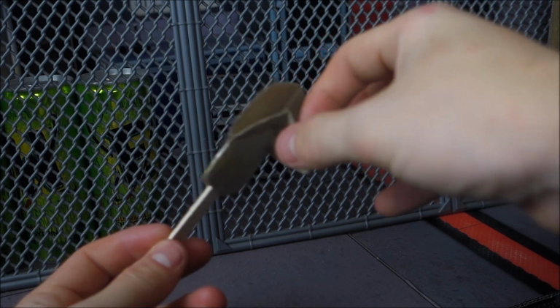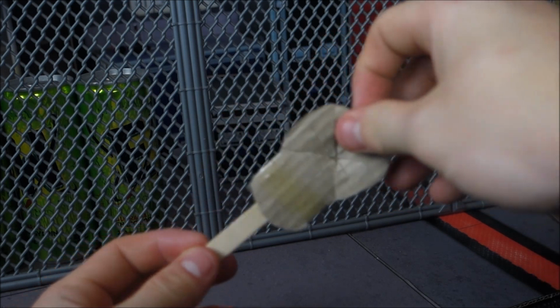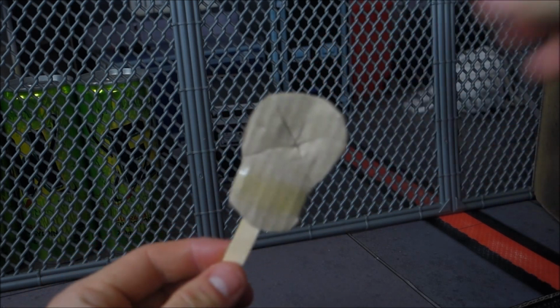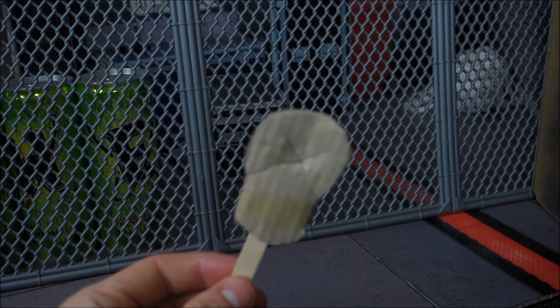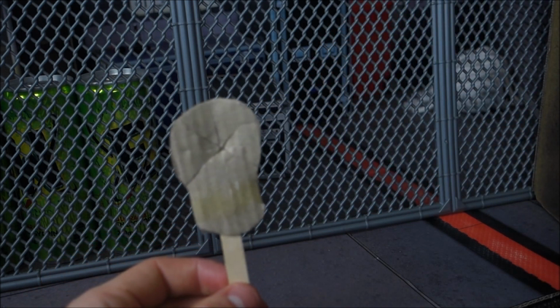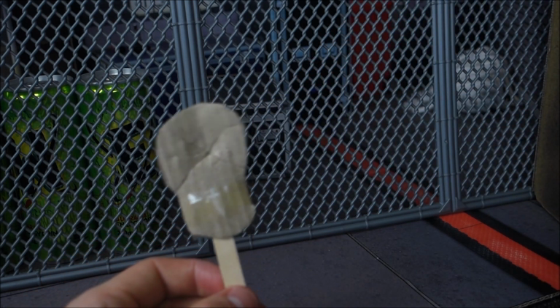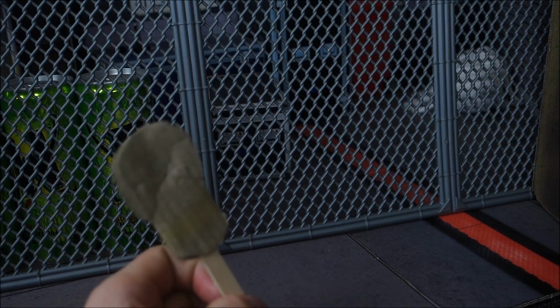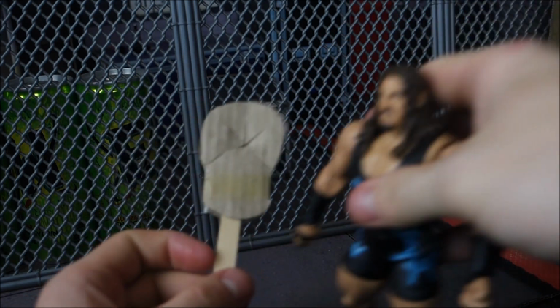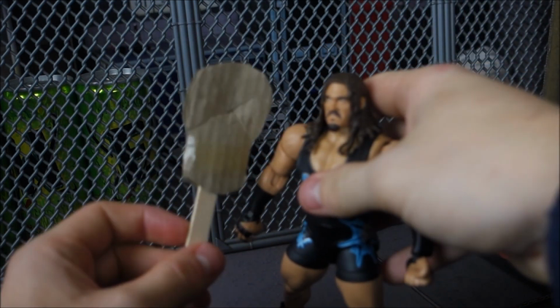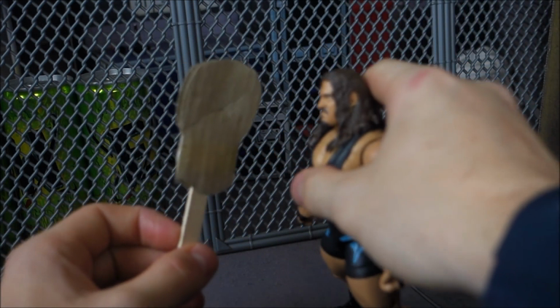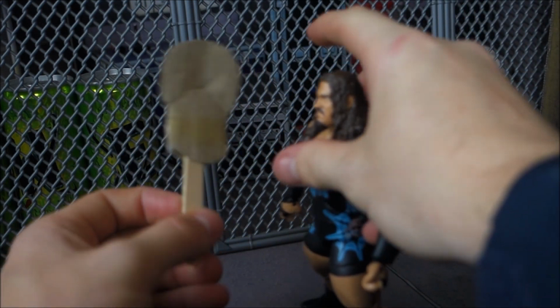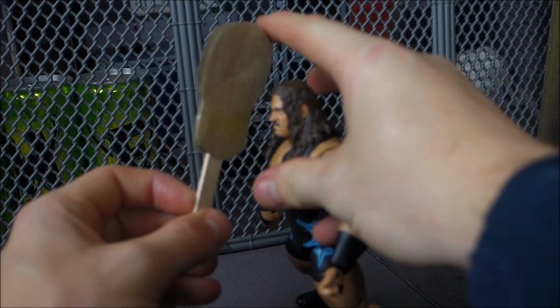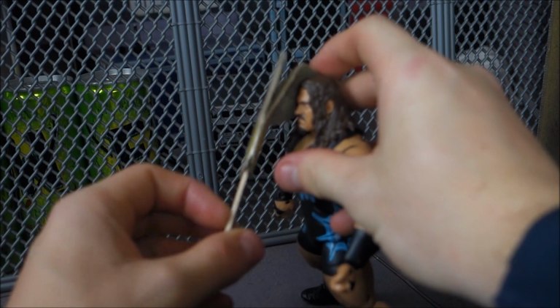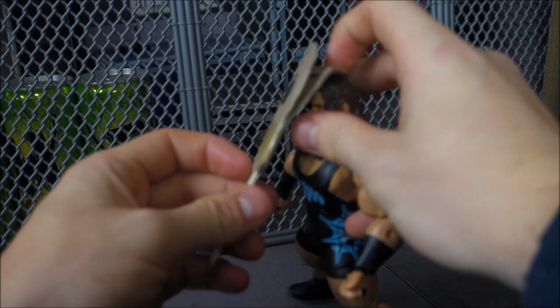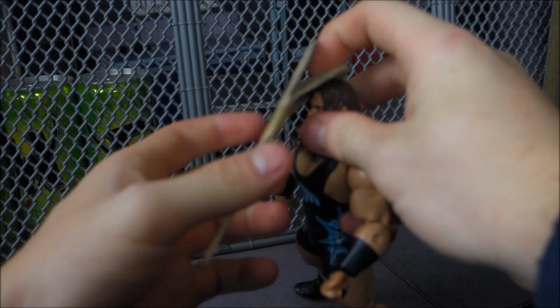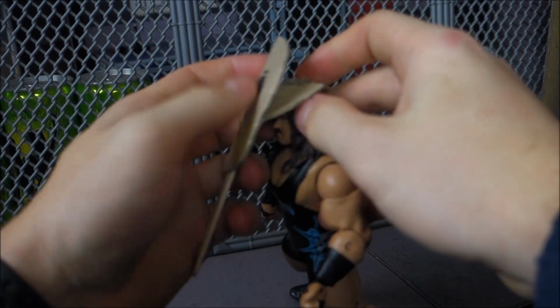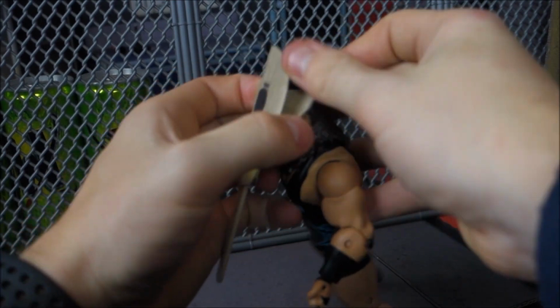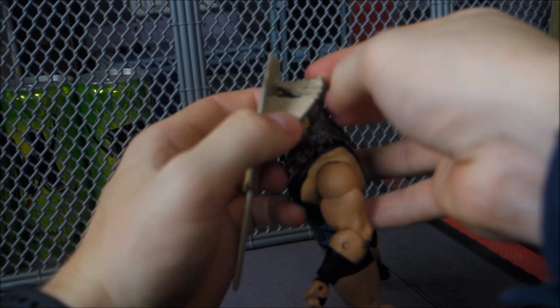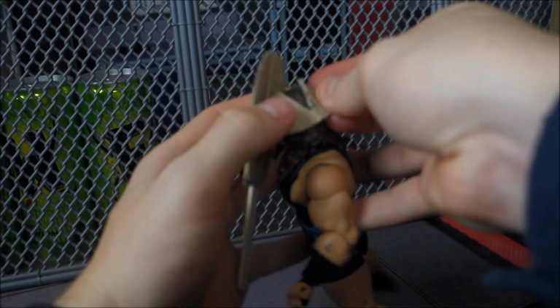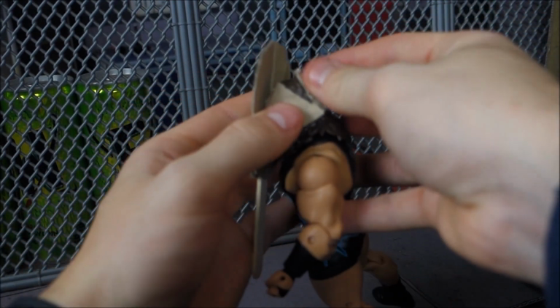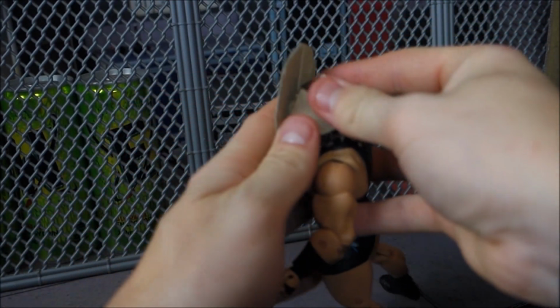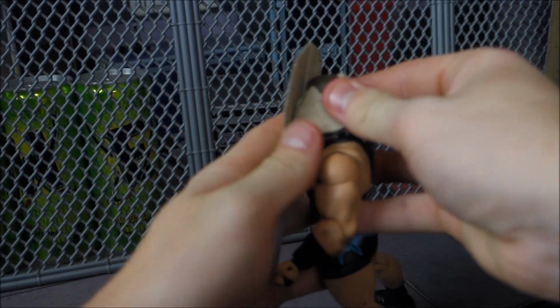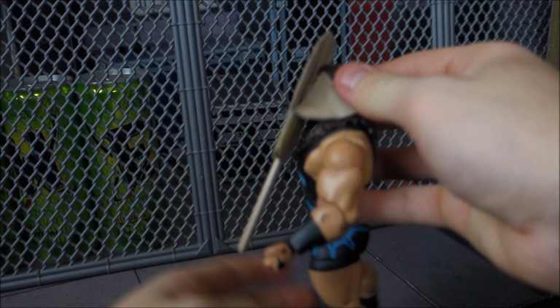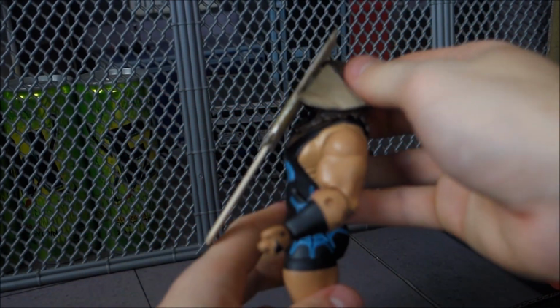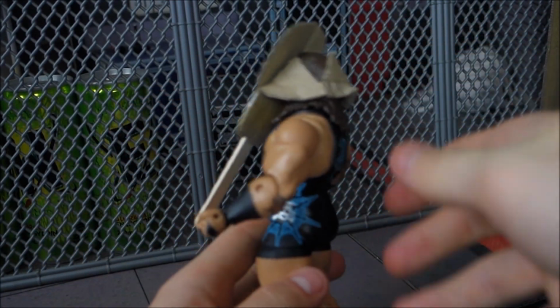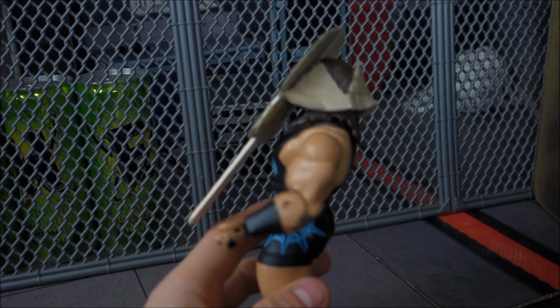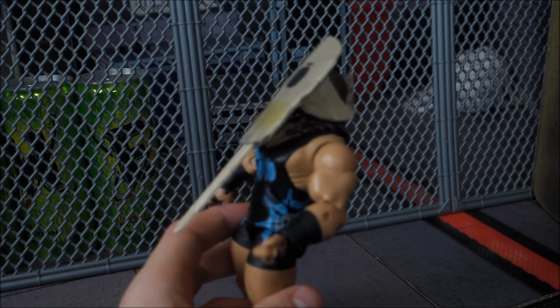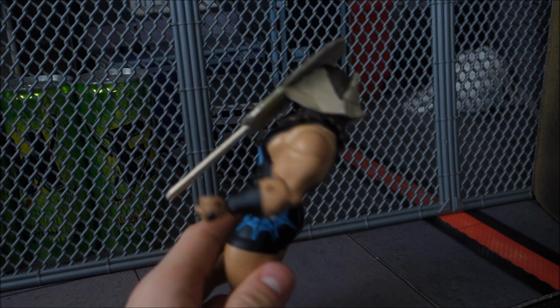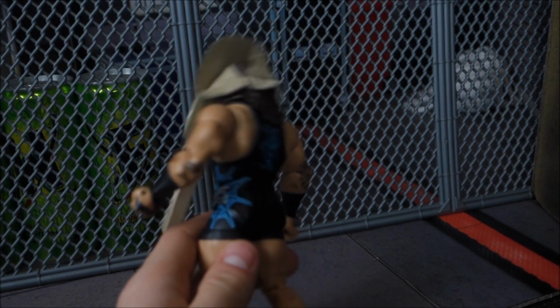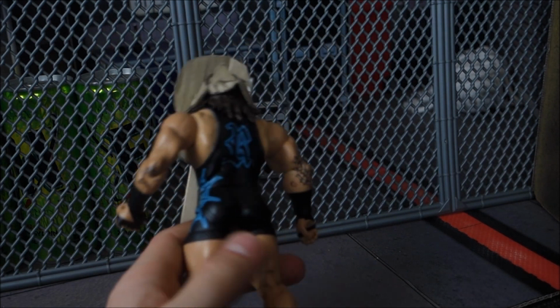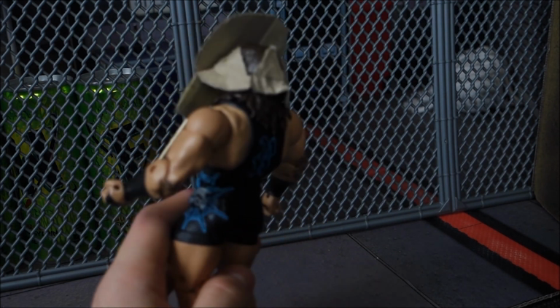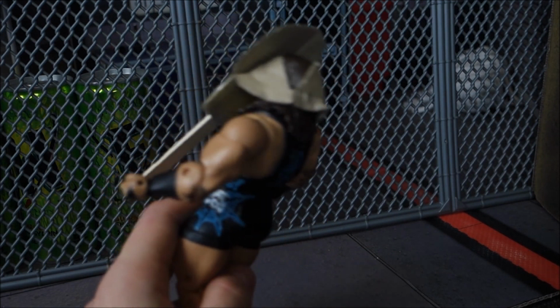Then just tape the two tips together — not on the cross, just on the top of the guitars — tape that together and your guitar is finished. You can be smacking this over people's heads and it'll go back into place, it won't have to be re-taped, and it's a reusable guitar for your WWE action figures.